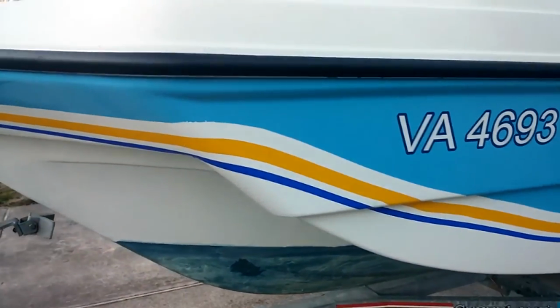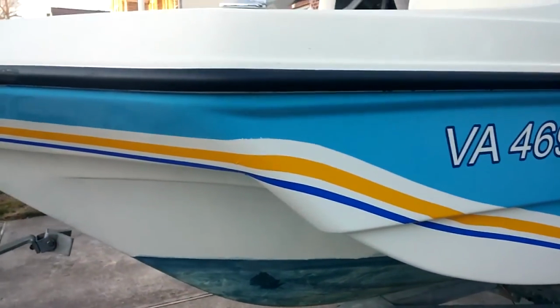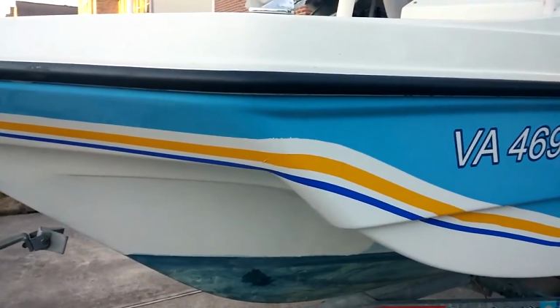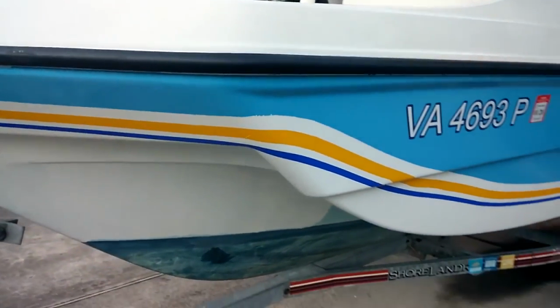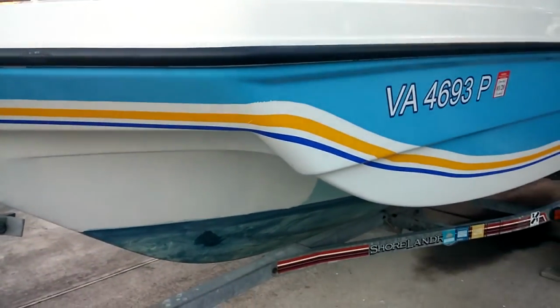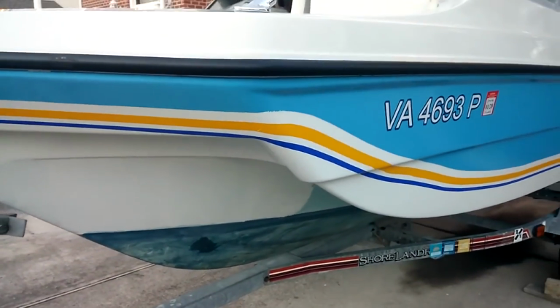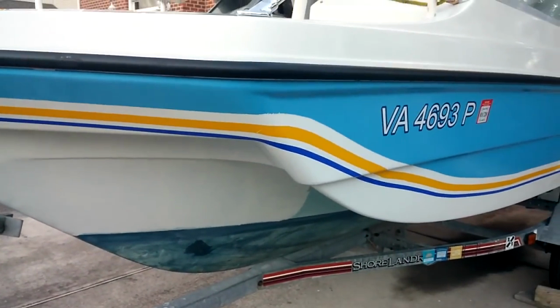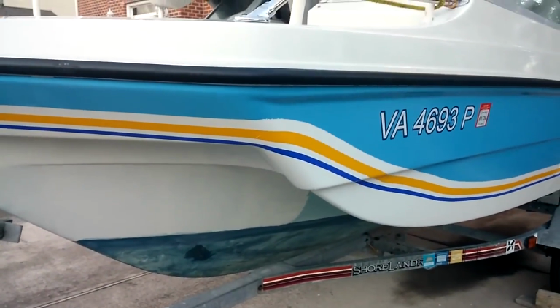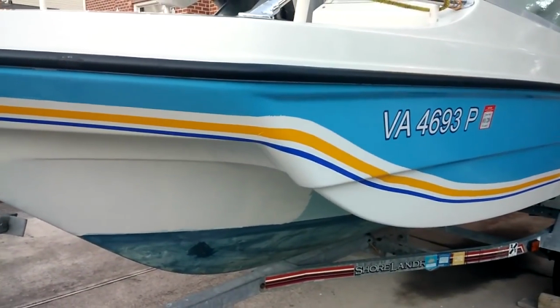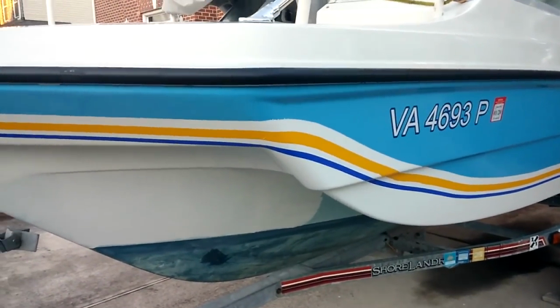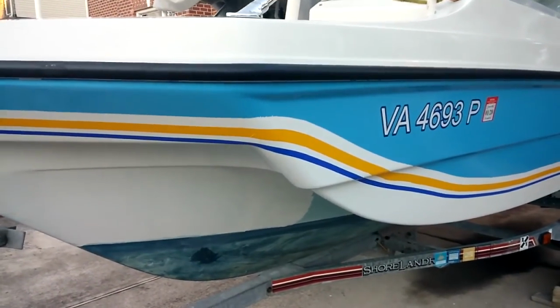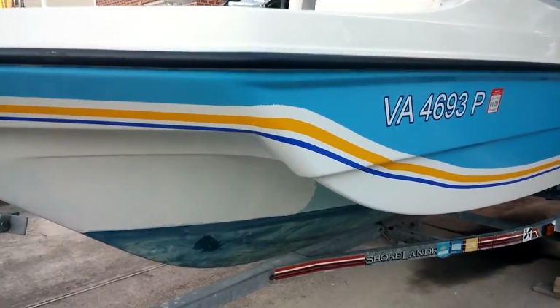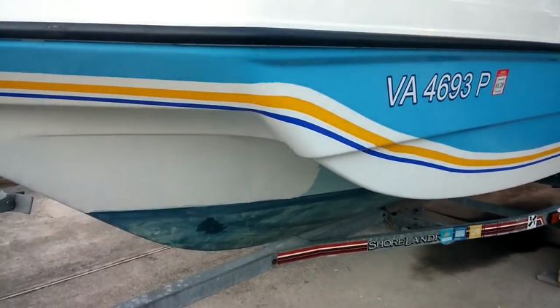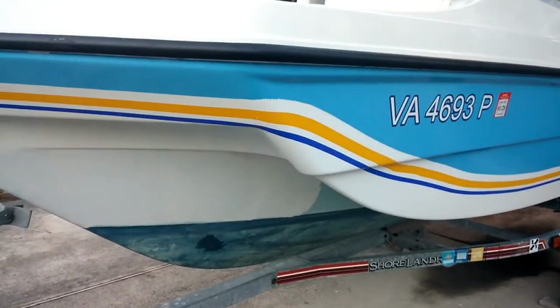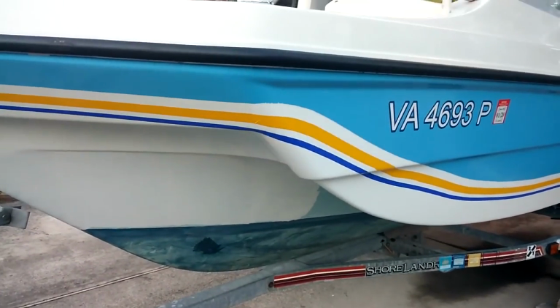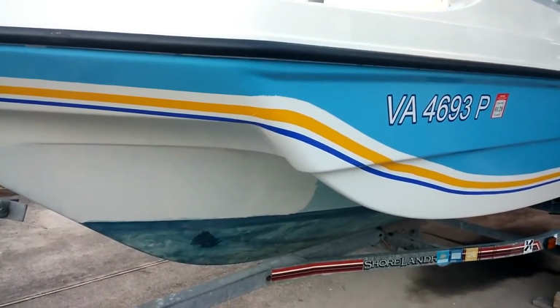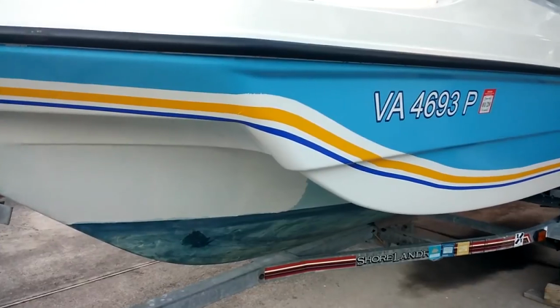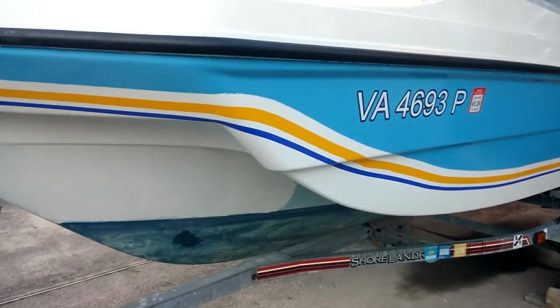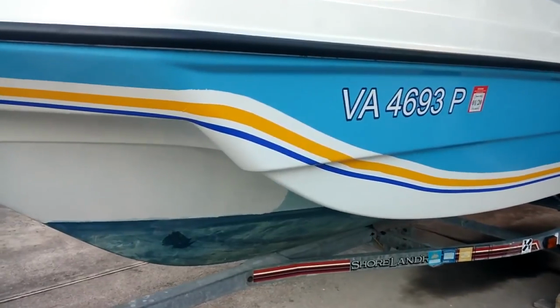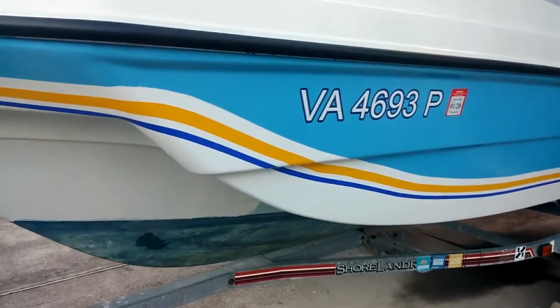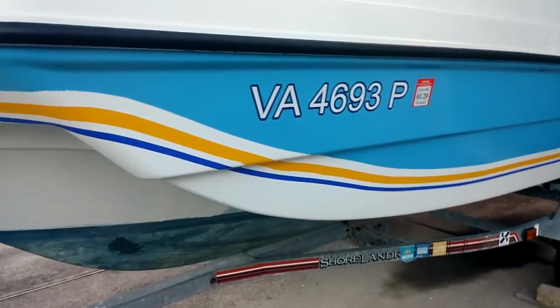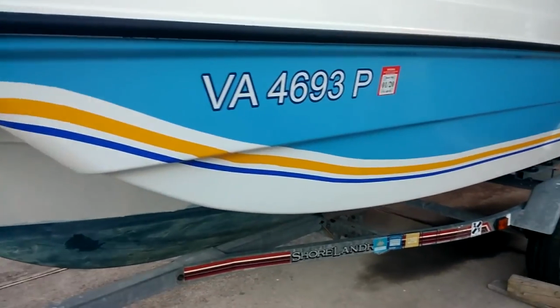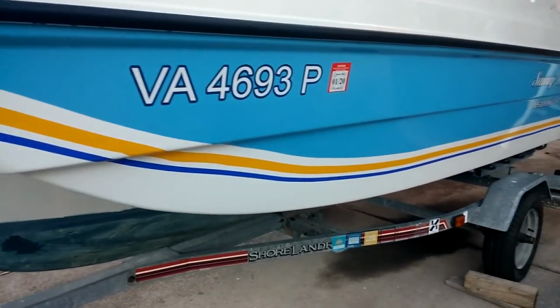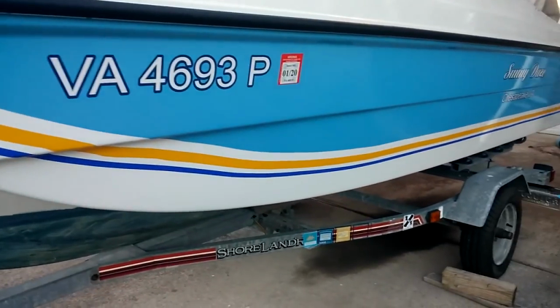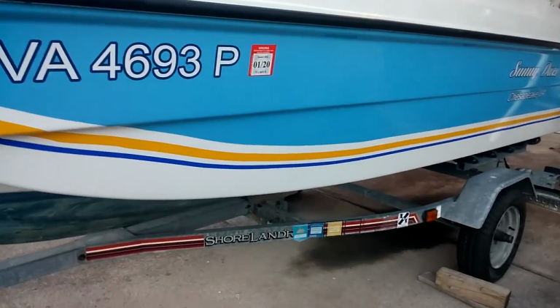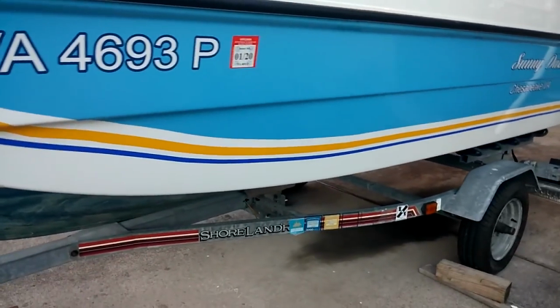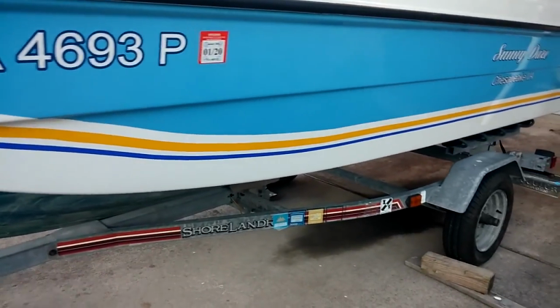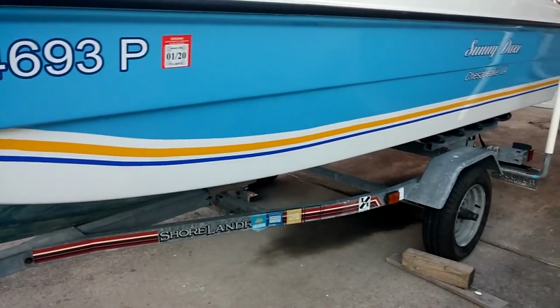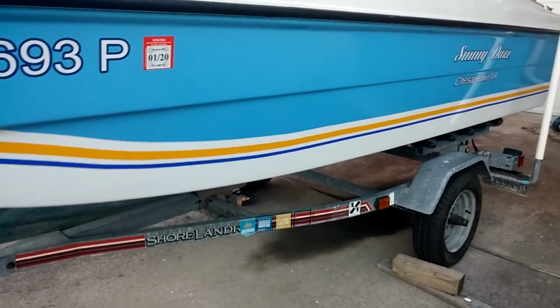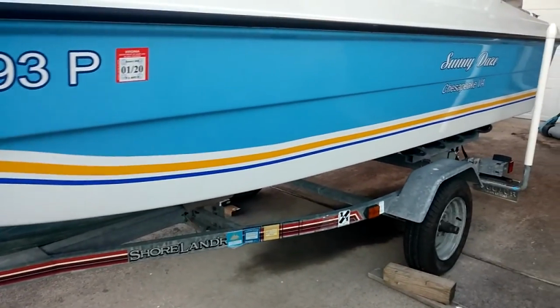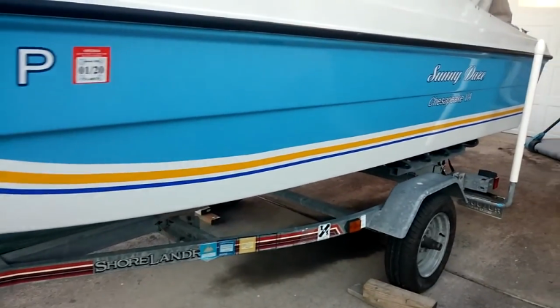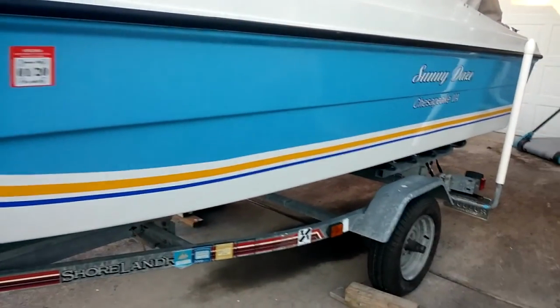Coming along the front. Still need to finish painting the bottom white, but it's coming along.